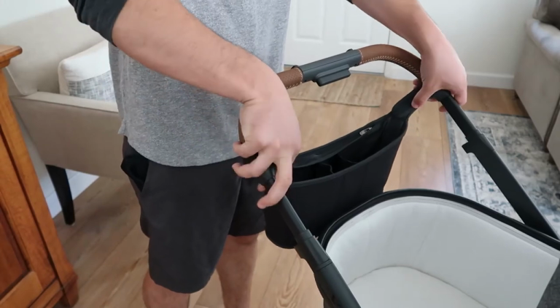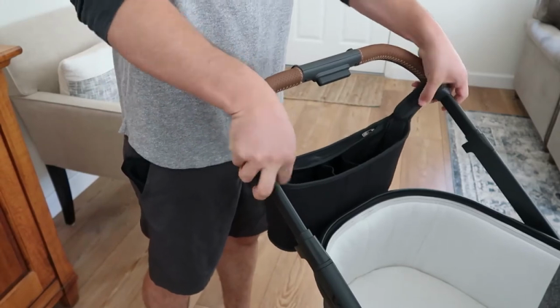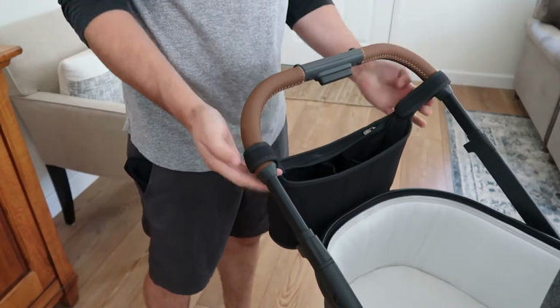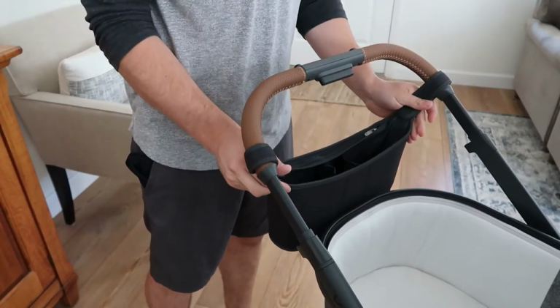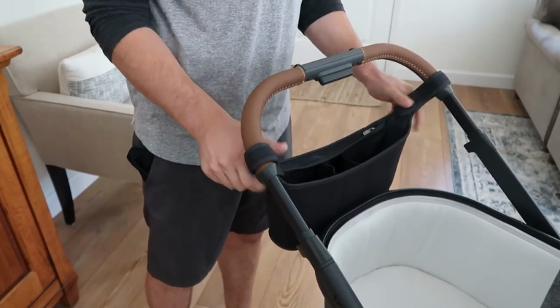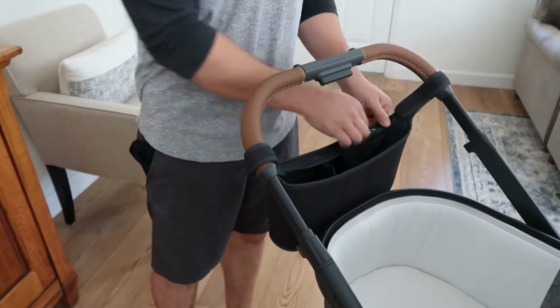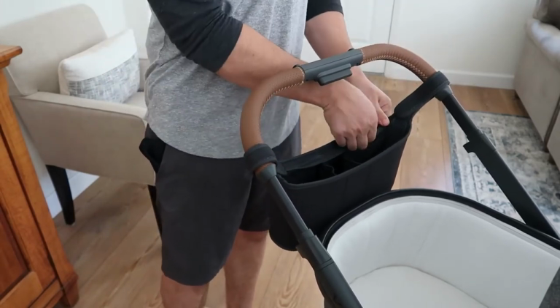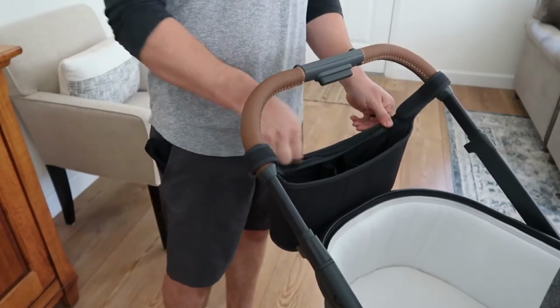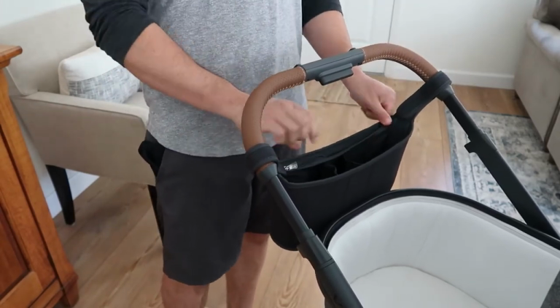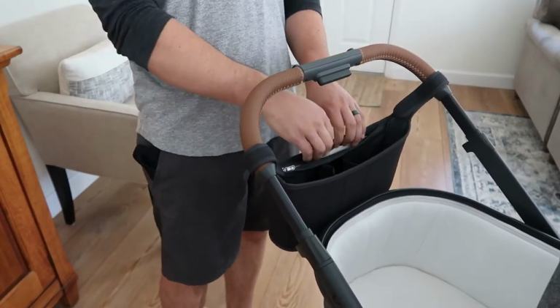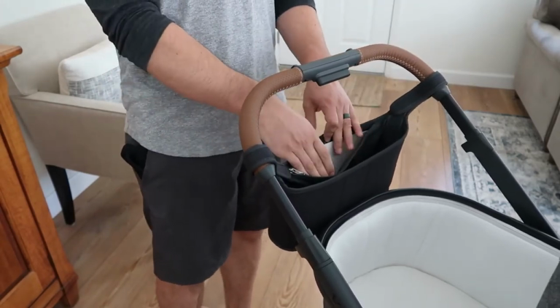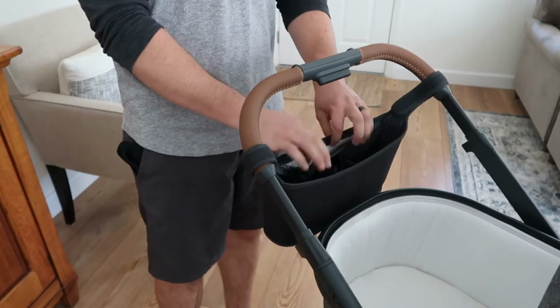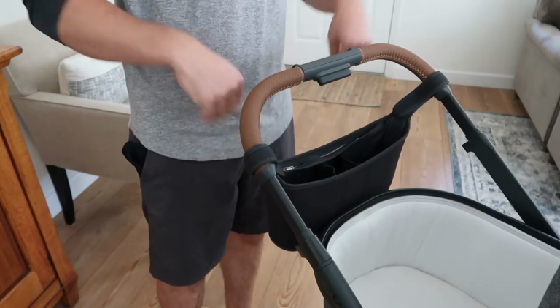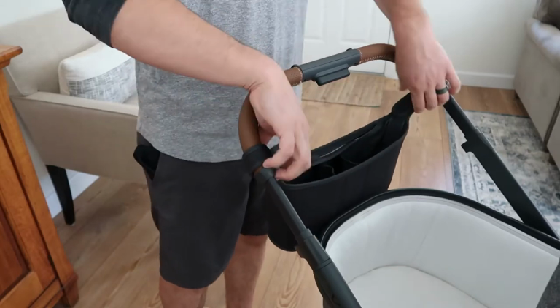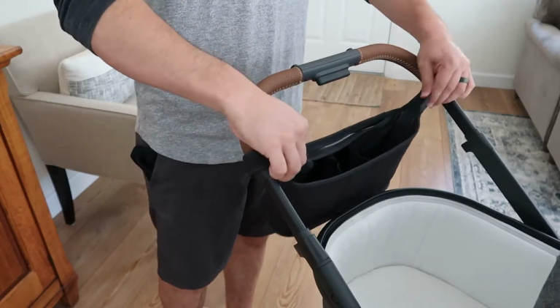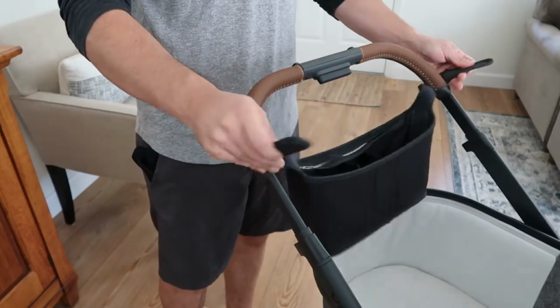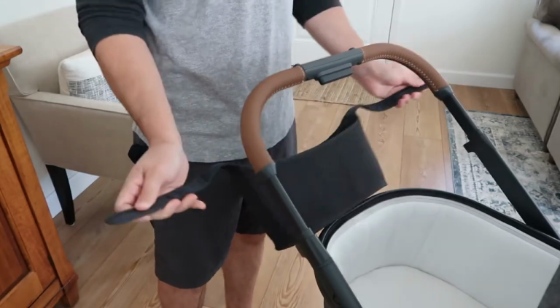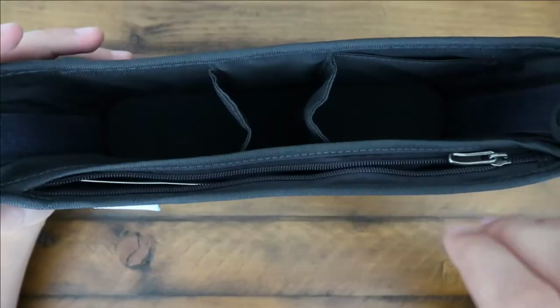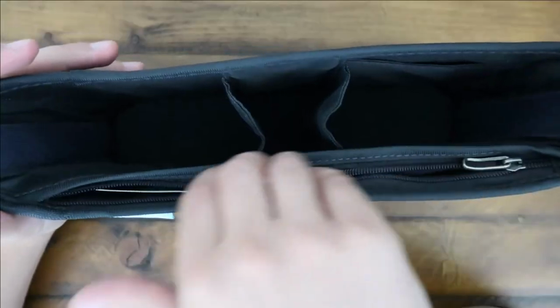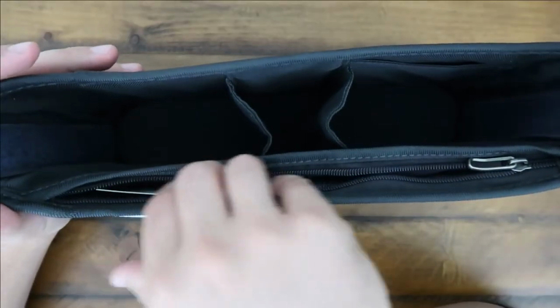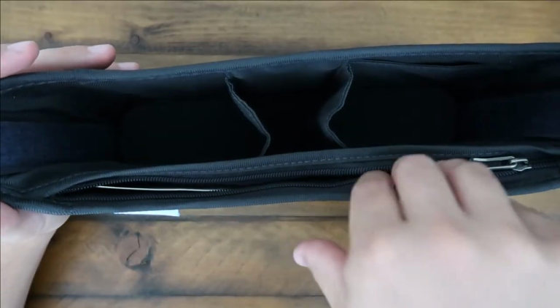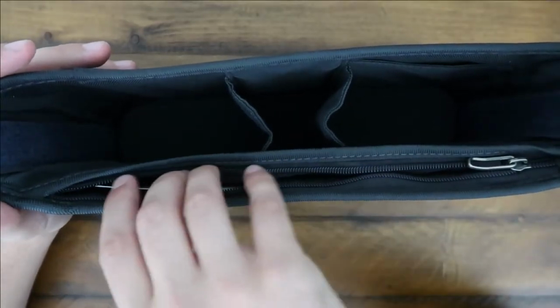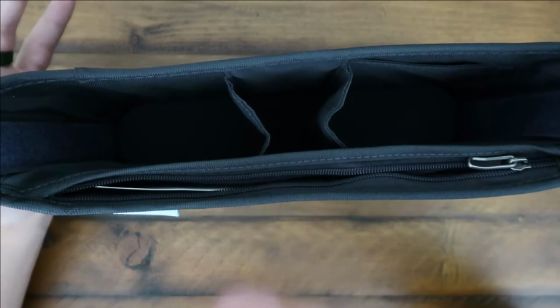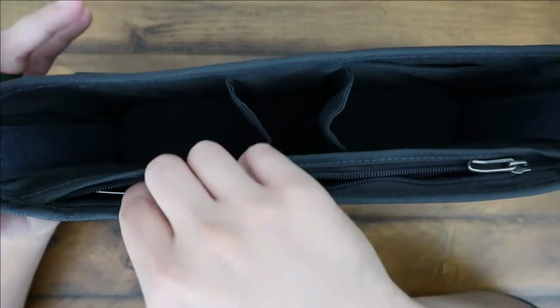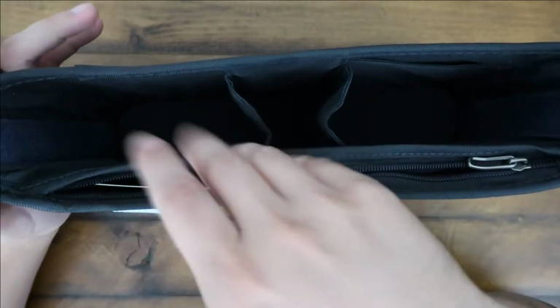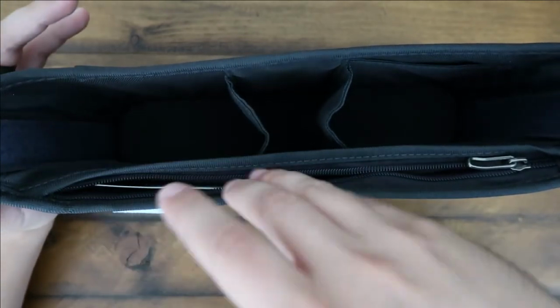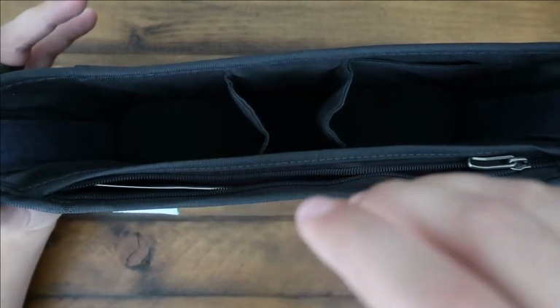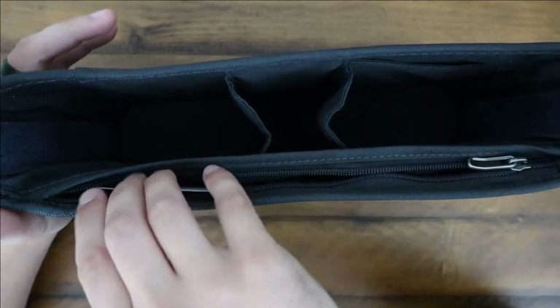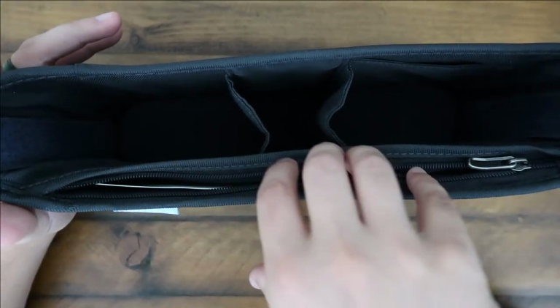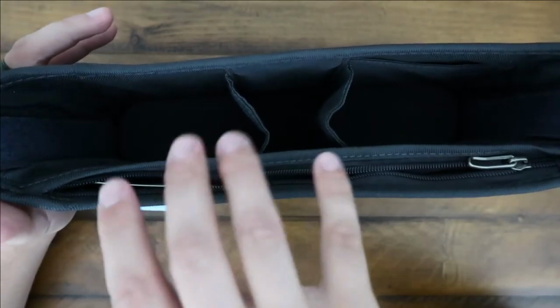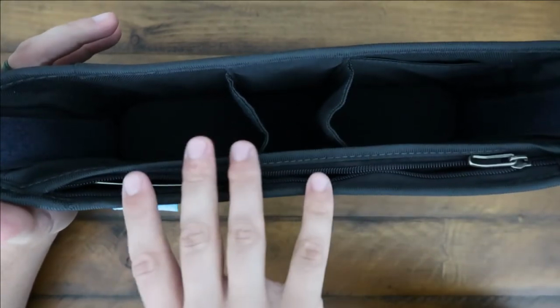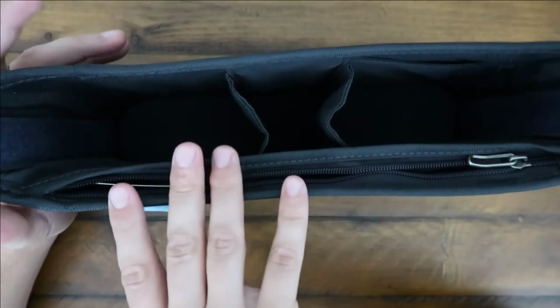You can do this one hand each, slap it on in seconds, and you're good to go. This is designed for the parent to make your life a little bit easier. You got your zipper right here so you can put in a variety of things — your phone, your keys, anything you just kind of want to keep secure and you don't want to lose.